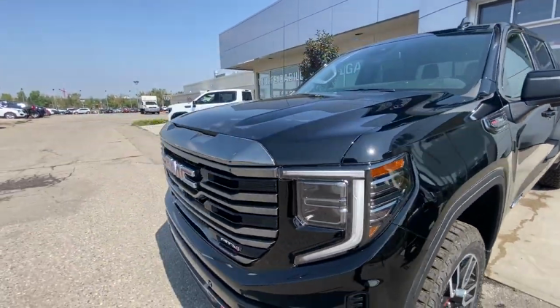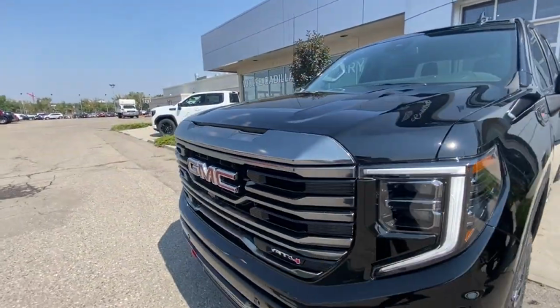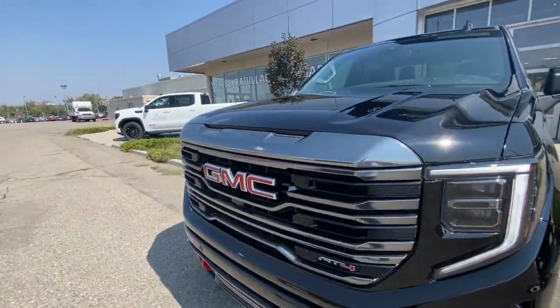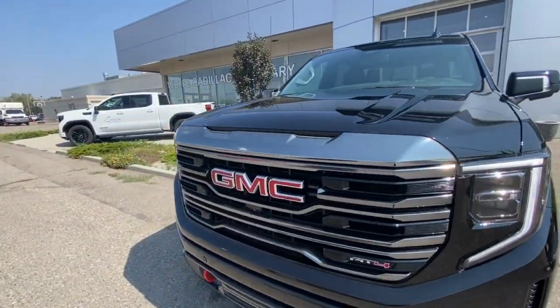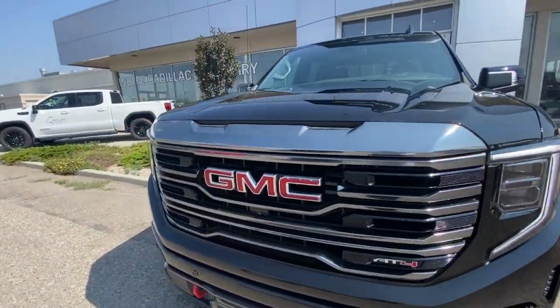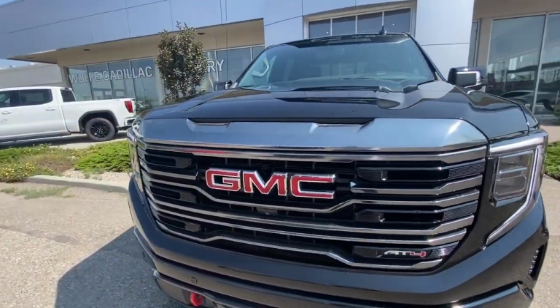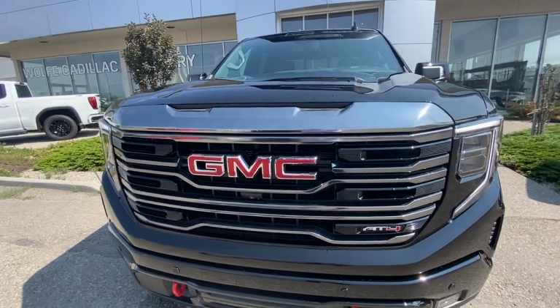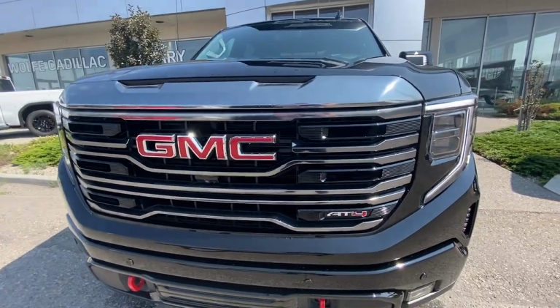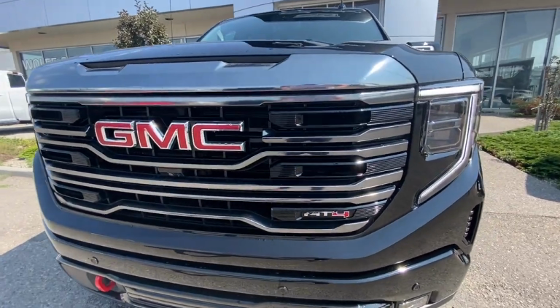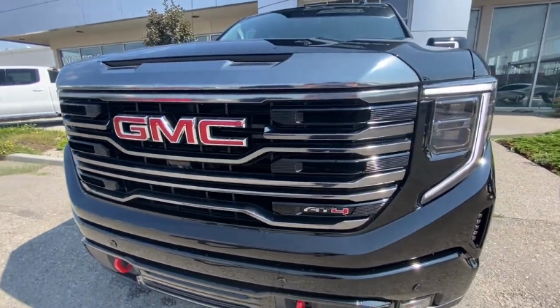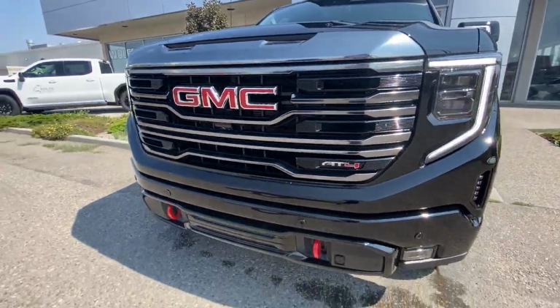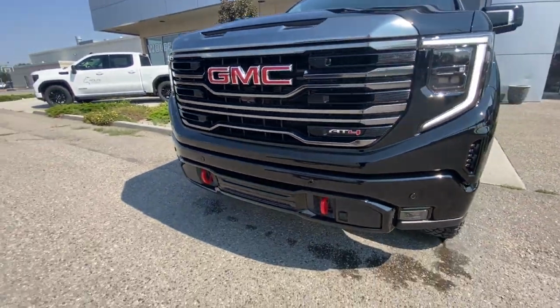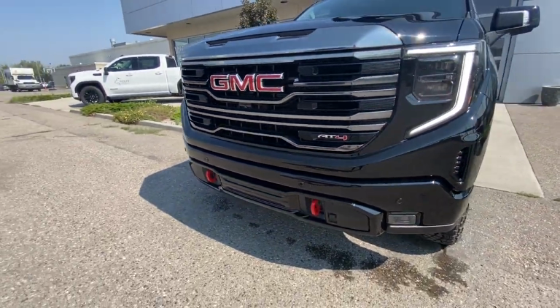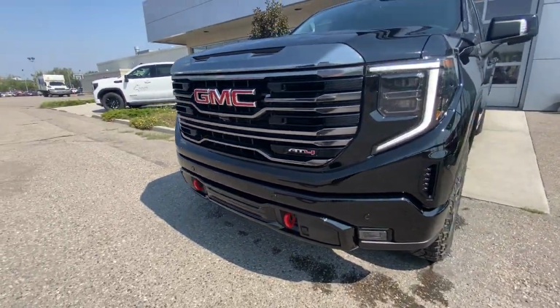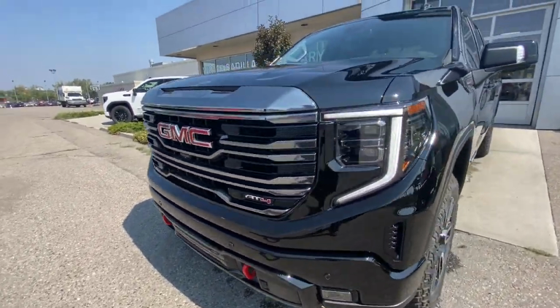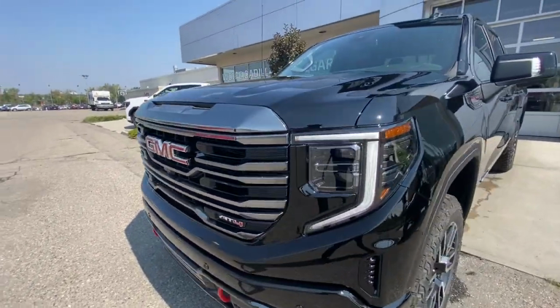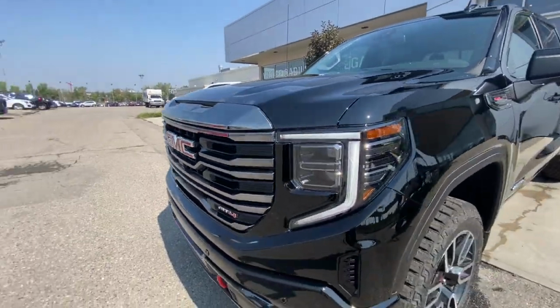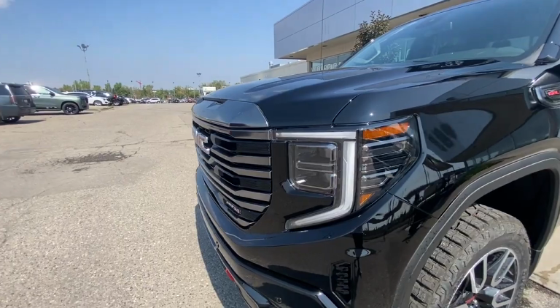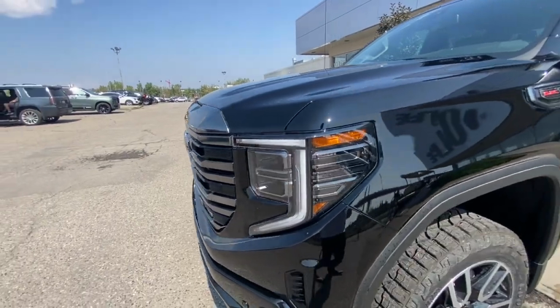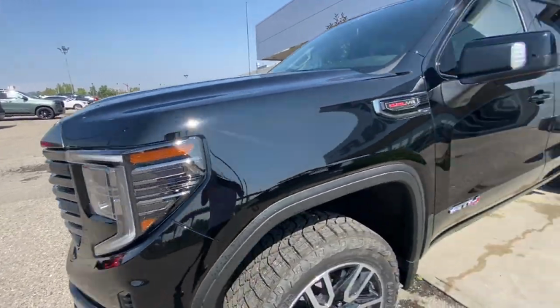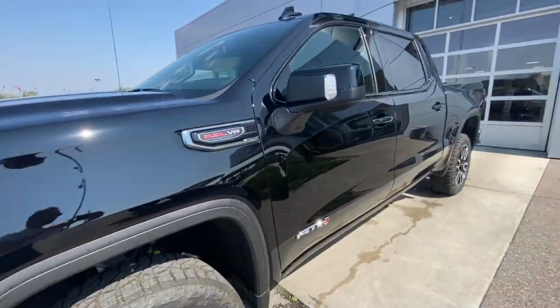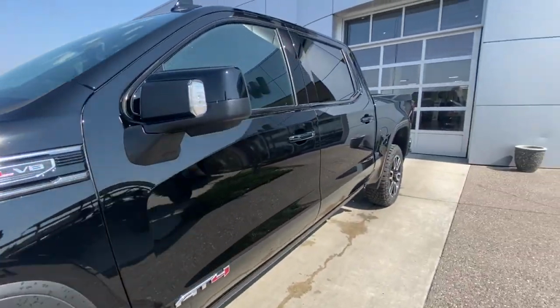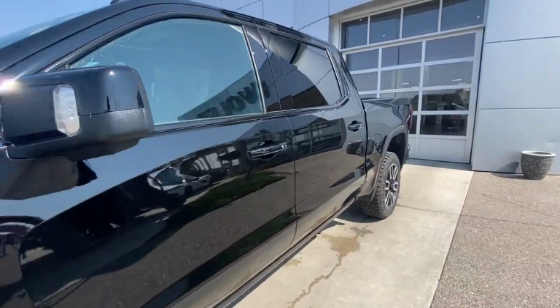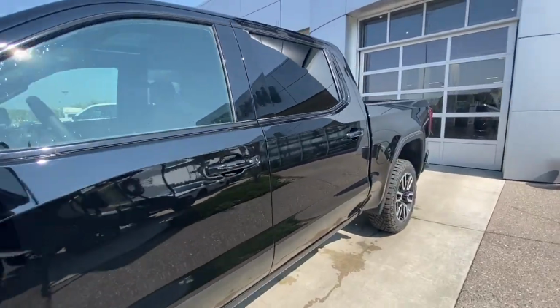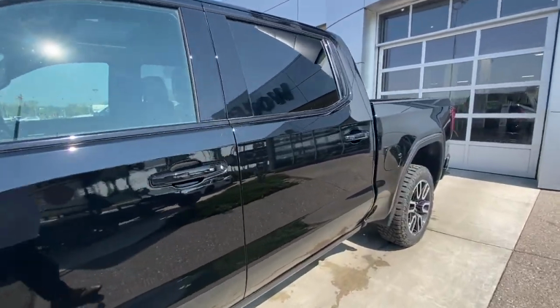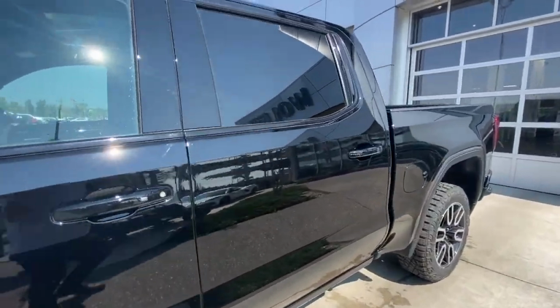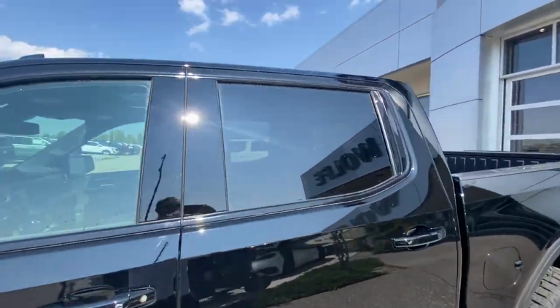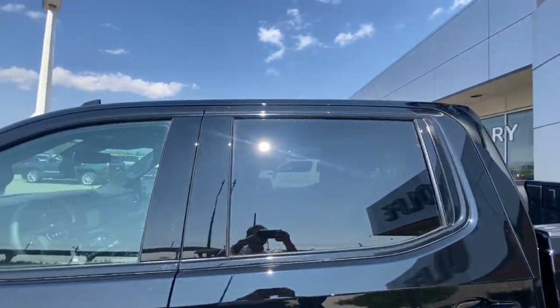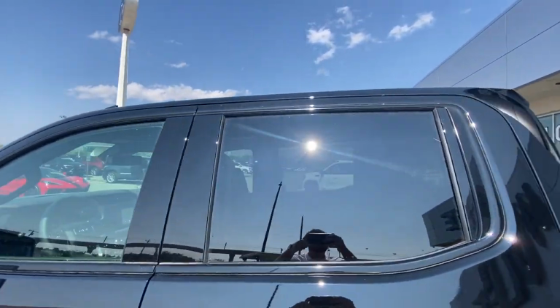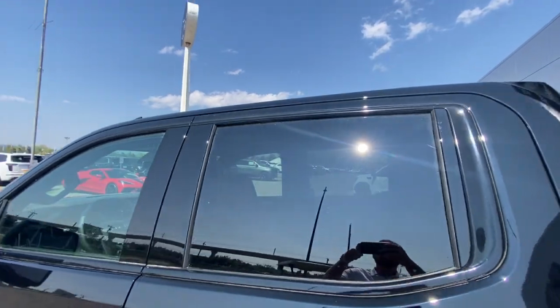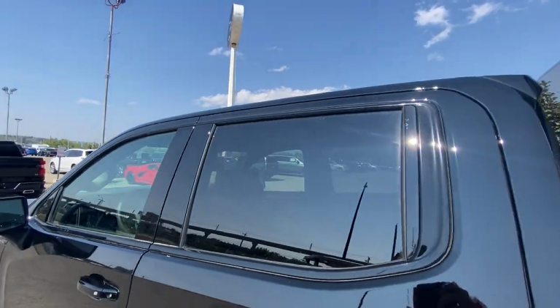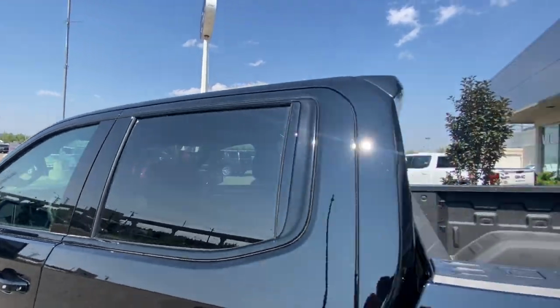Around the front of the vehicle we have a GMC badge in the center of the grille, AT4 badge in the grille as well, red recovery hooks, and LED daytime running lights and headlights. Back down the side of the vehicle, this truck is remote start equipped, with rear tinted privacy windows and black trim all around.